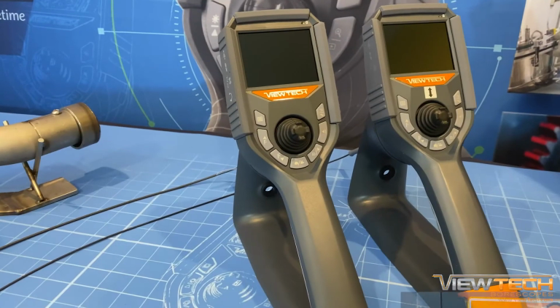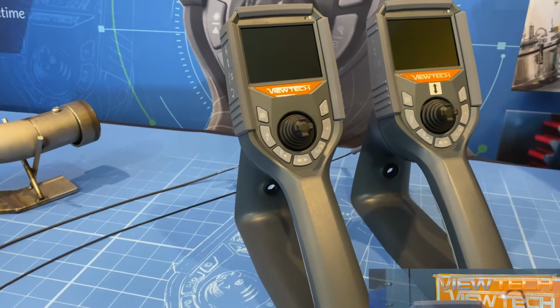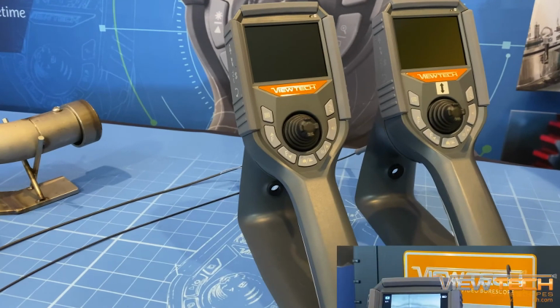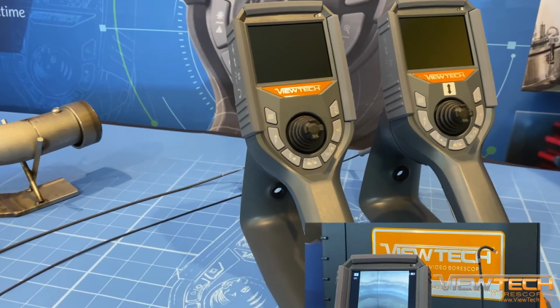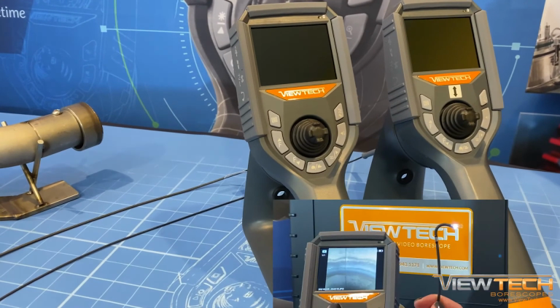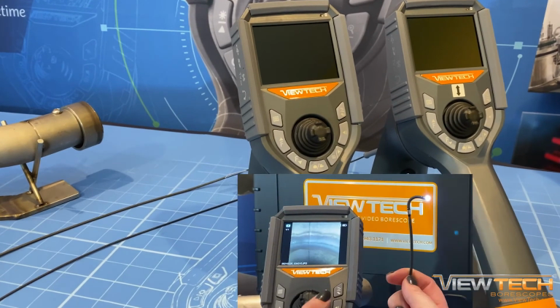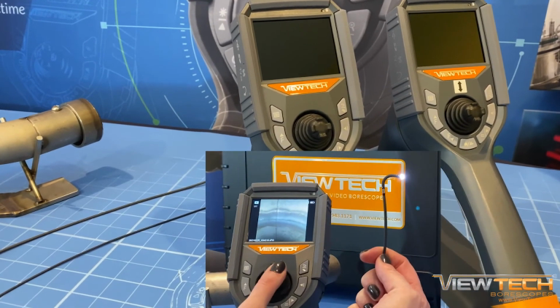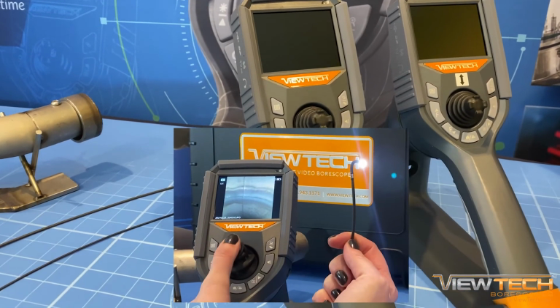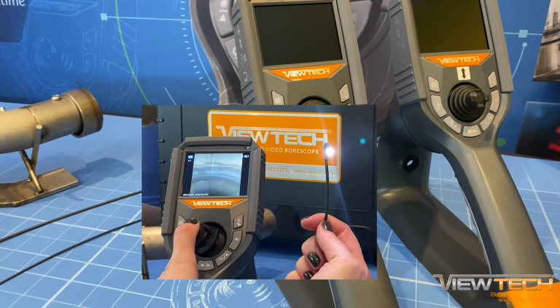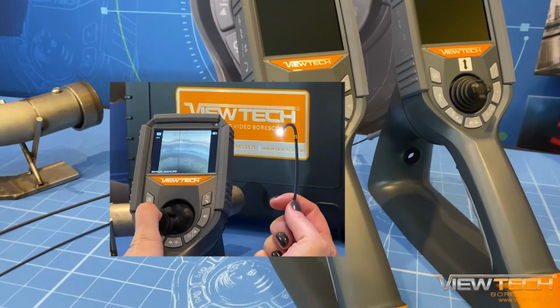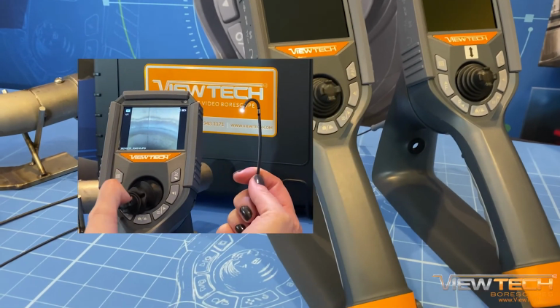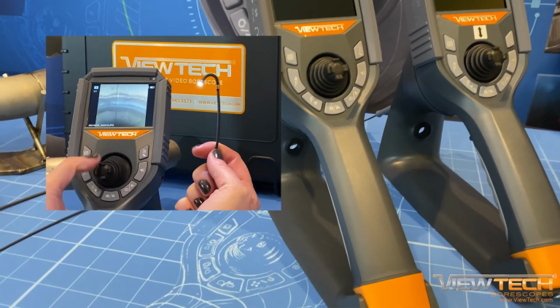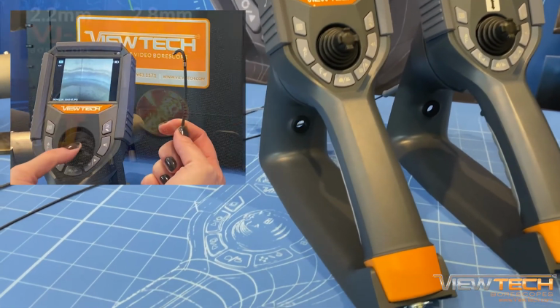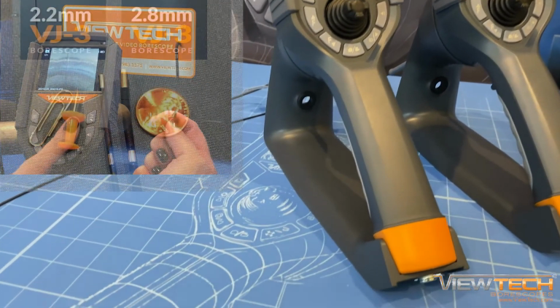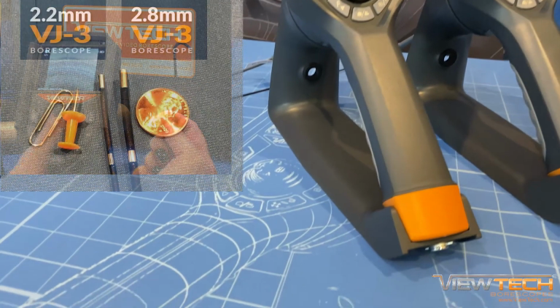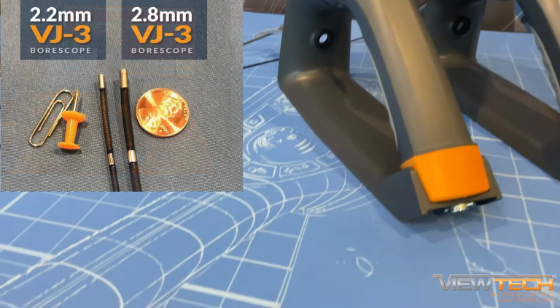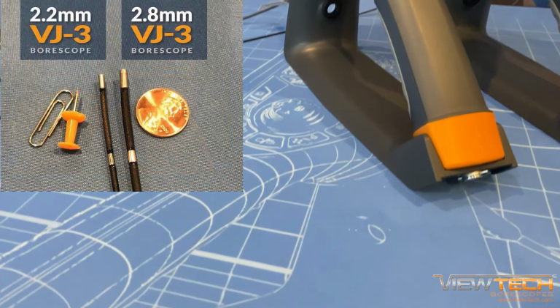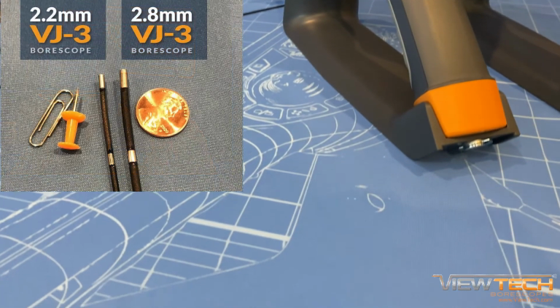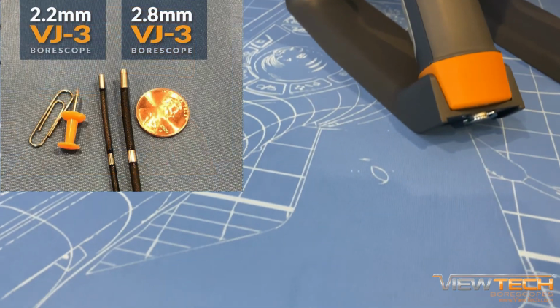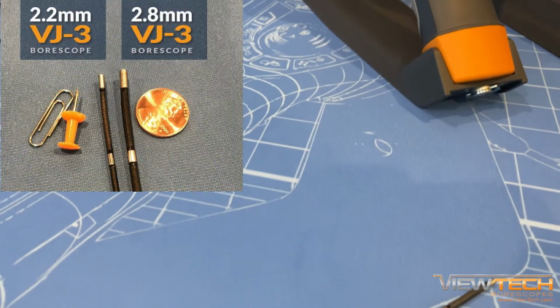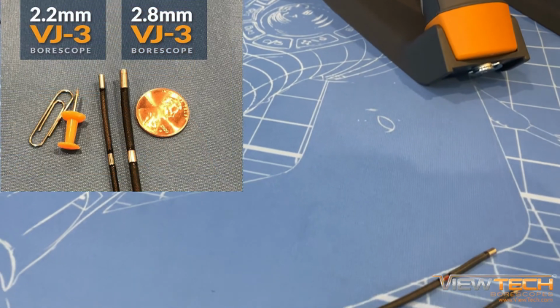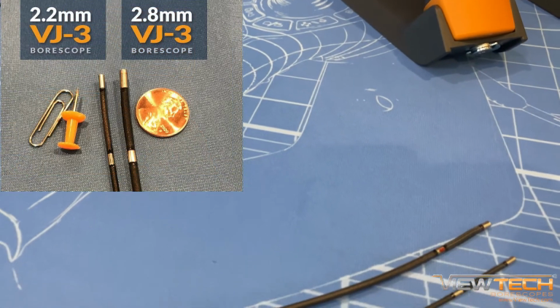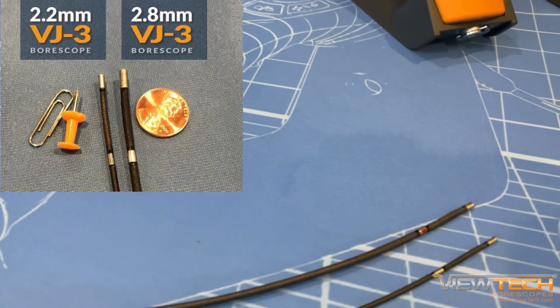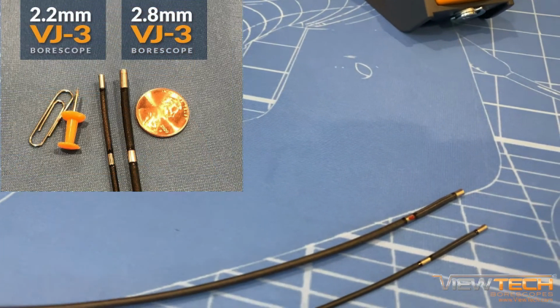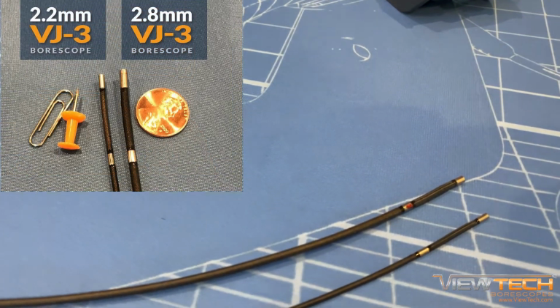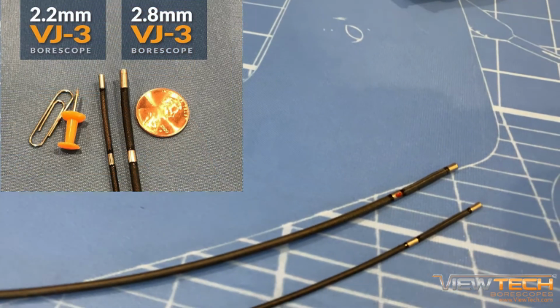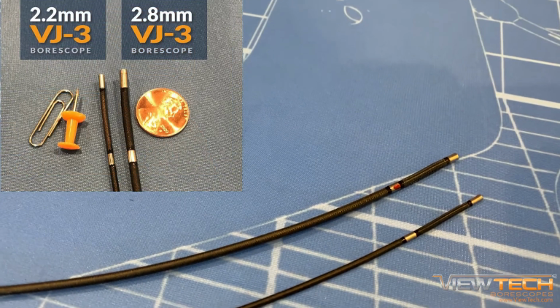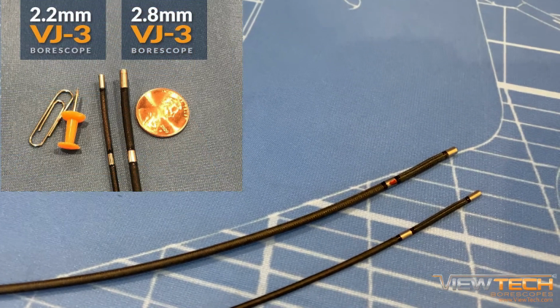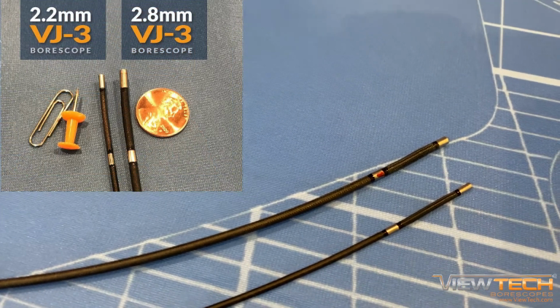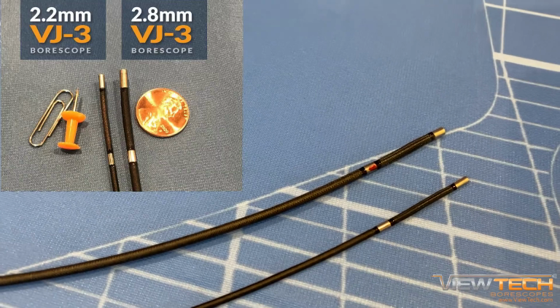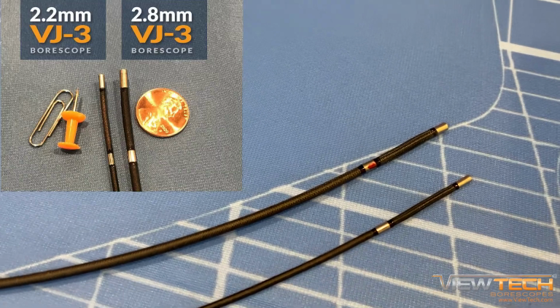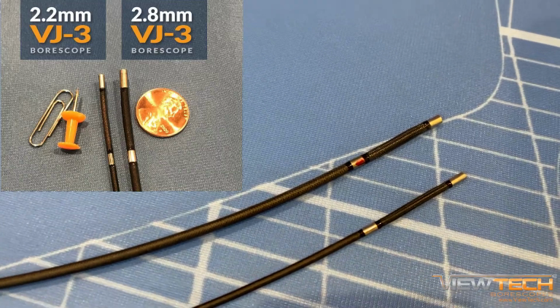Note: if your inspection application requires full 360-degree articulation, Vutec Borescope's 2.8 millimeter VJ3 also provides an ultra-thin diameter with insertion tube lengths up to 2 meters.